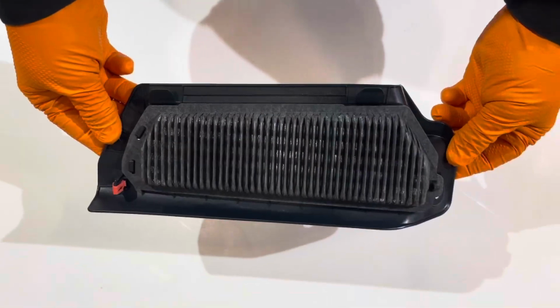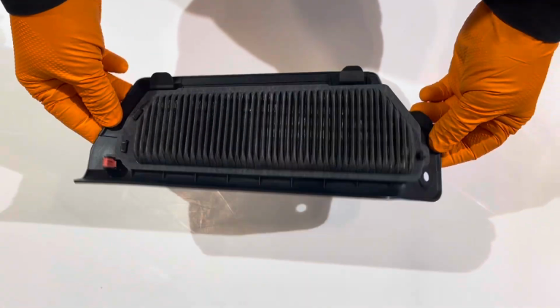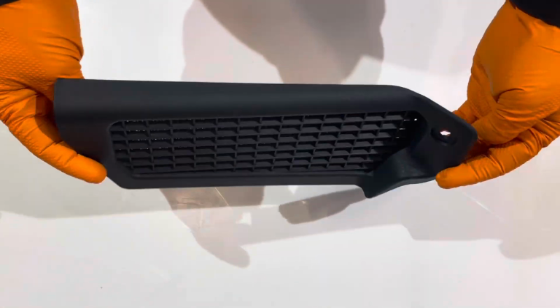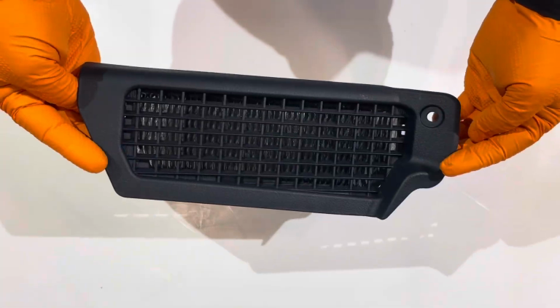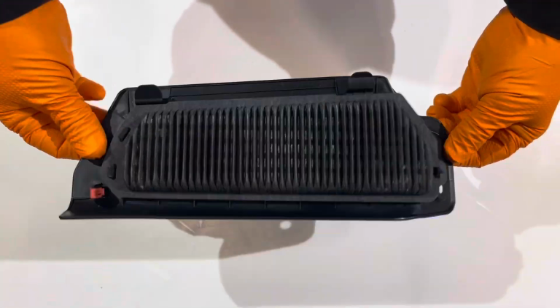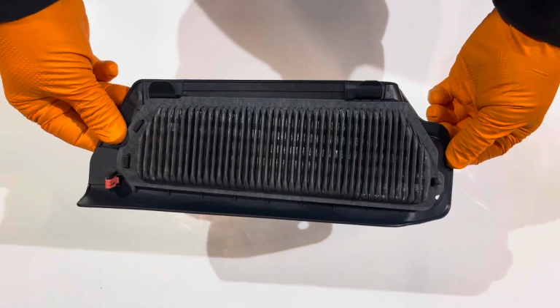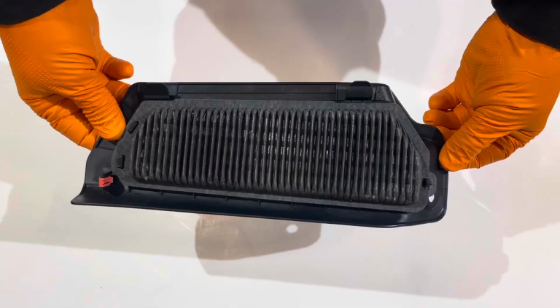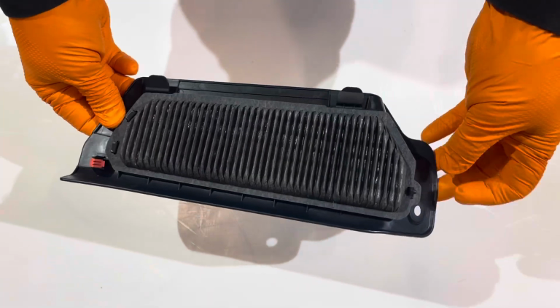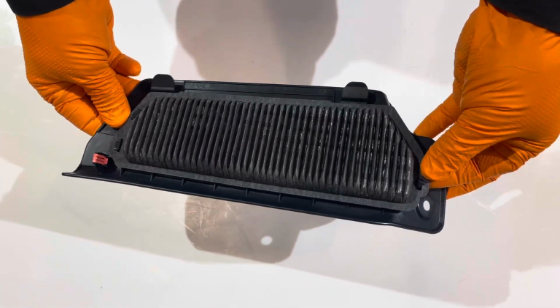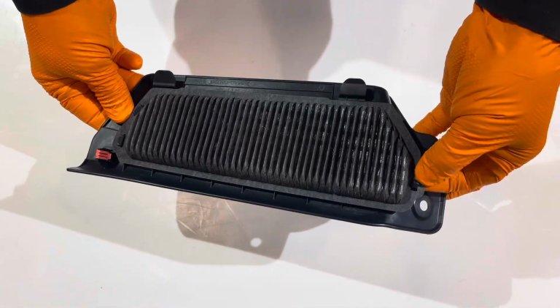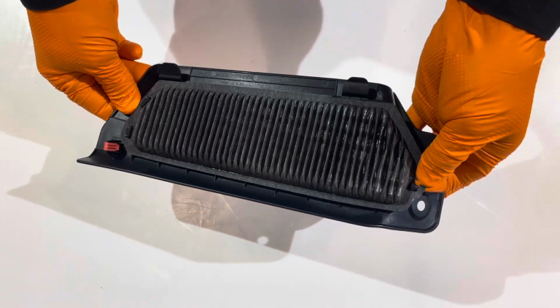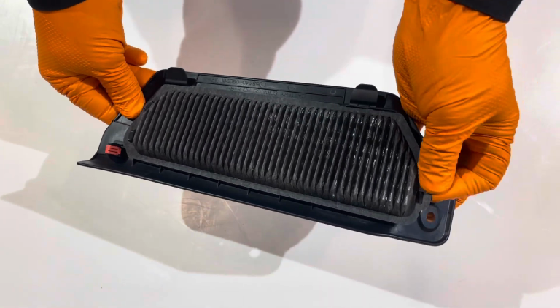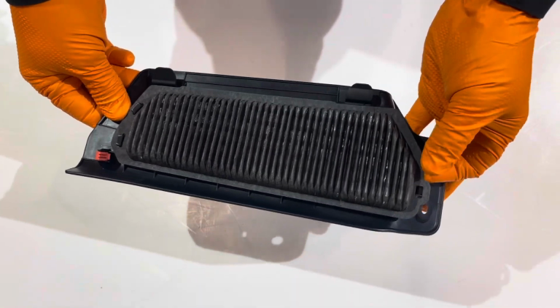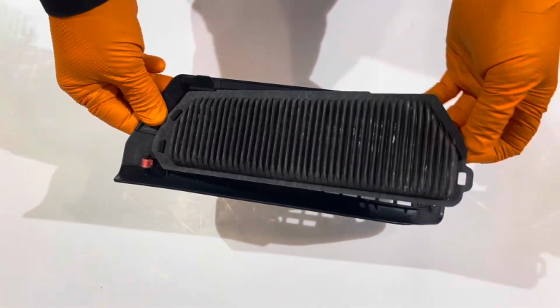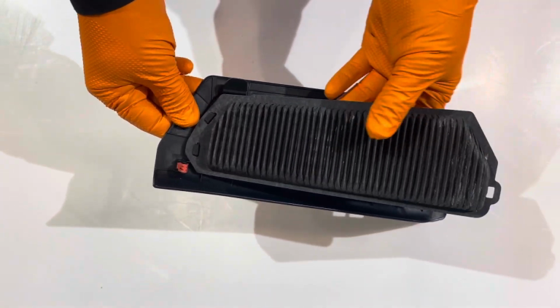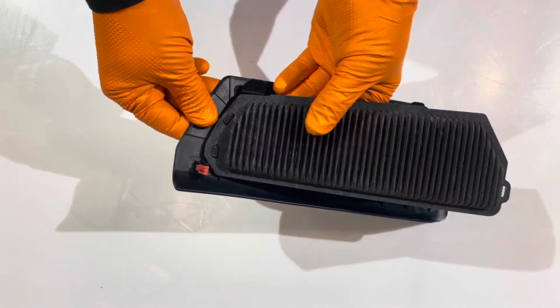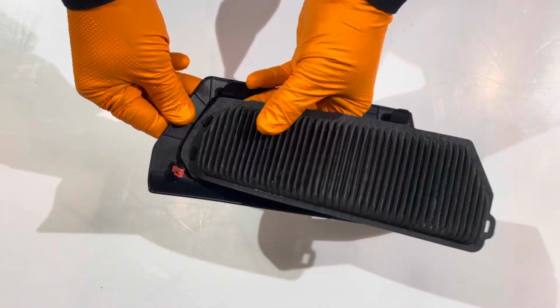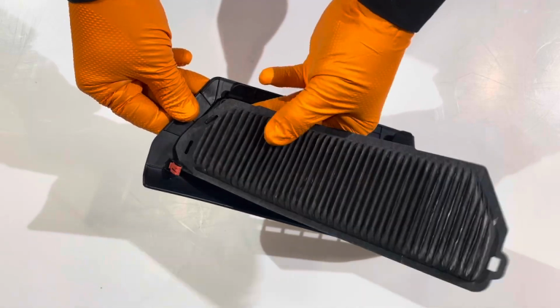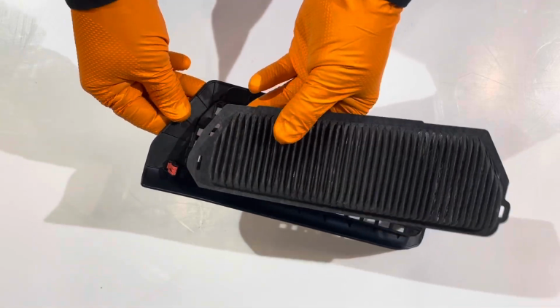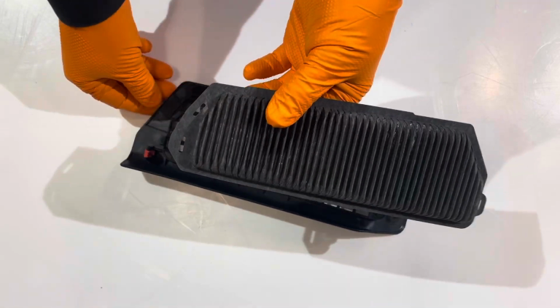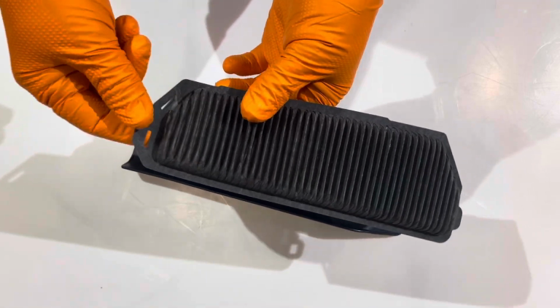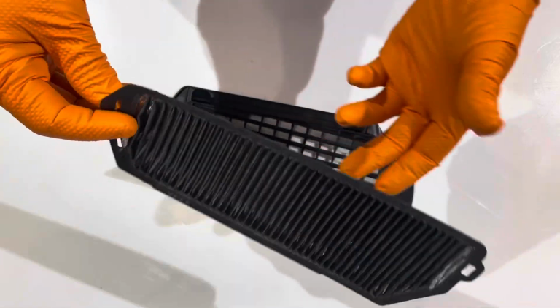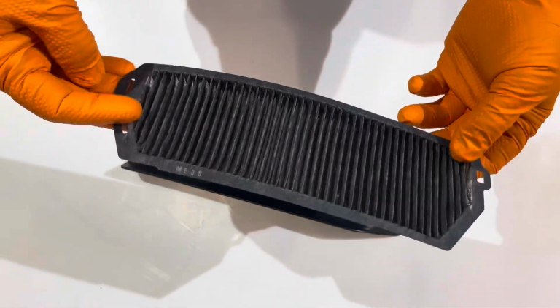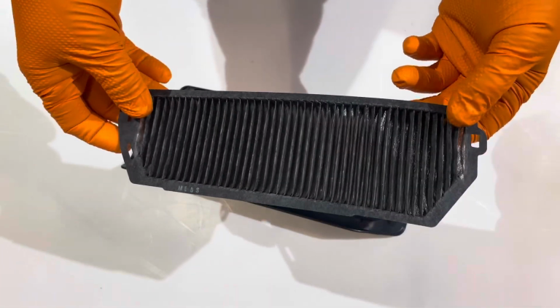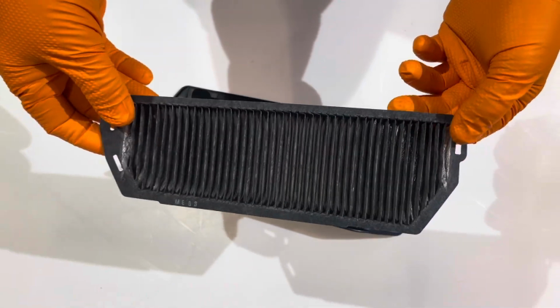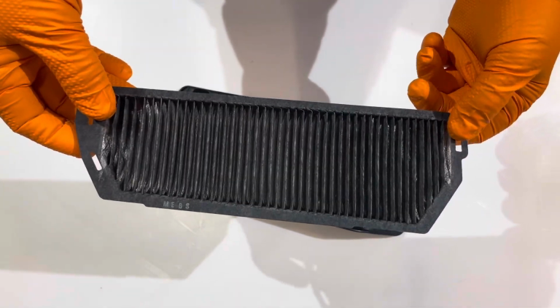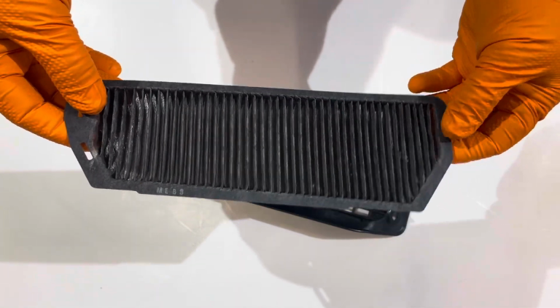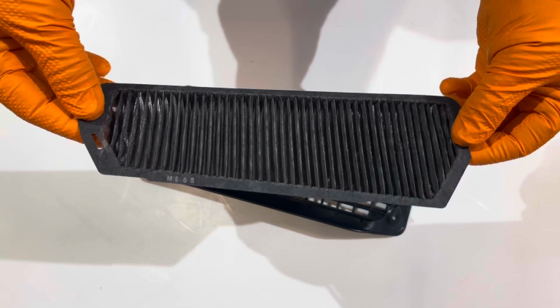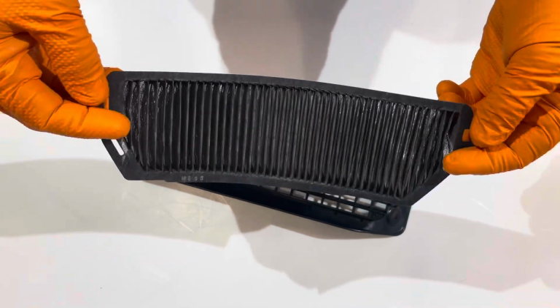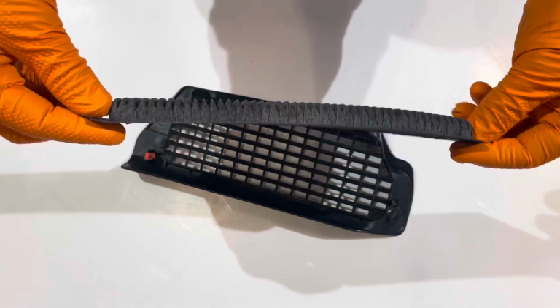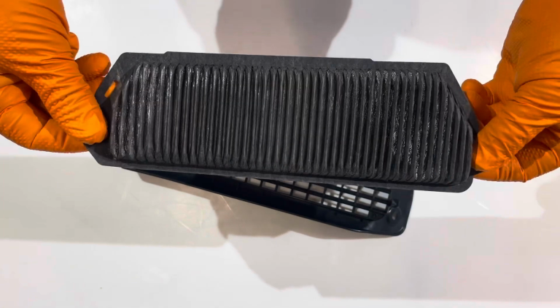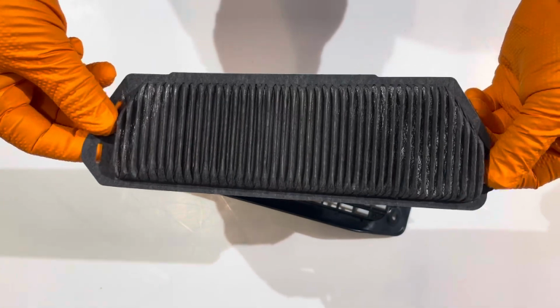Now you can grab the cover with the filter attached to it. Grab the filter from here, pull it over that hook, and there are two little hooks in the back. Then flip it over and inspect it. This one's only got about 8,000 miles on it, so it's really clean.